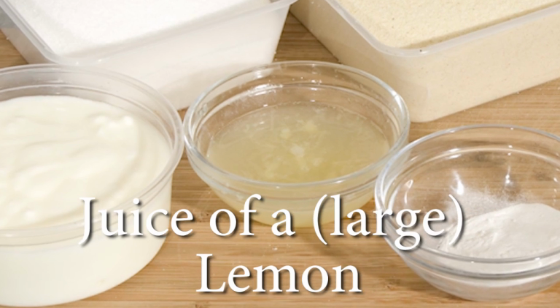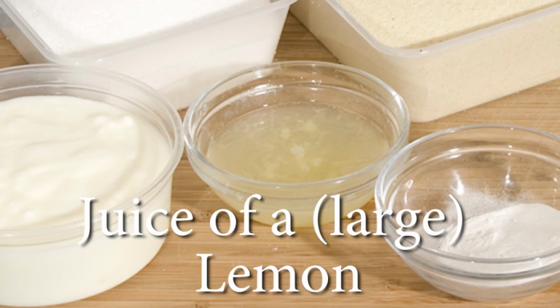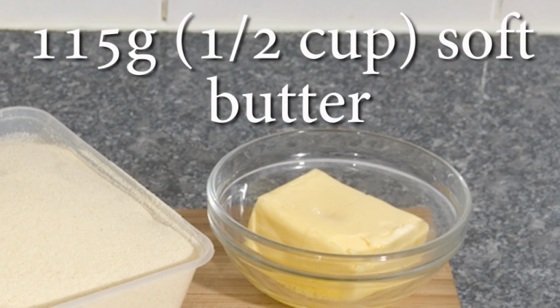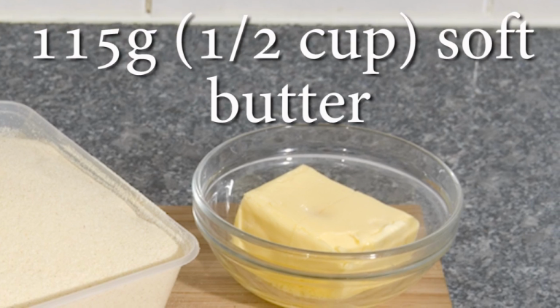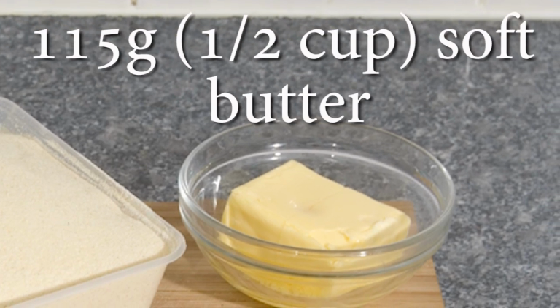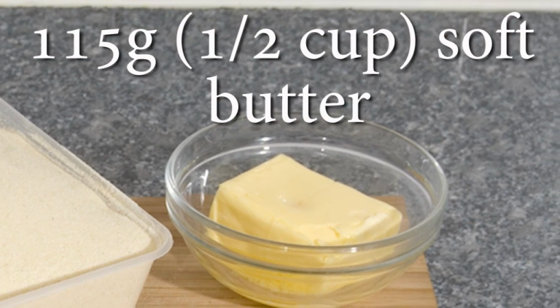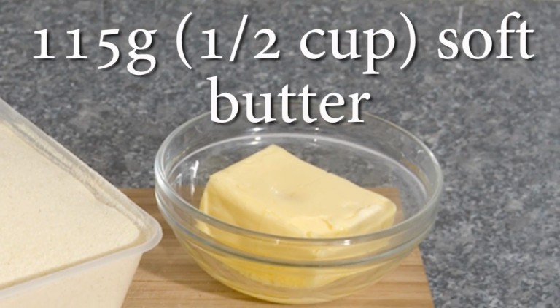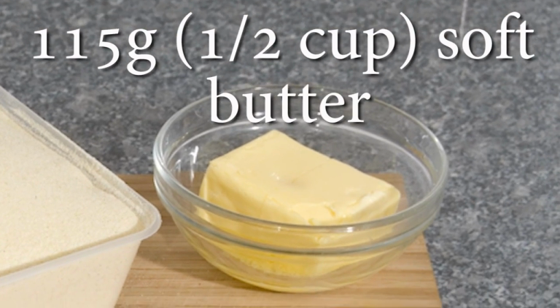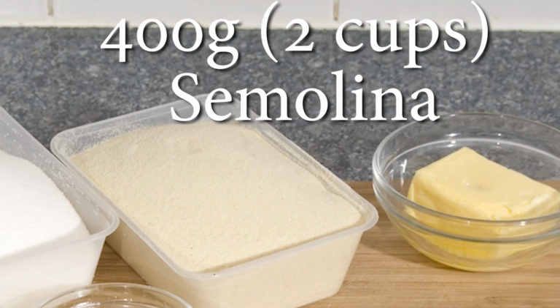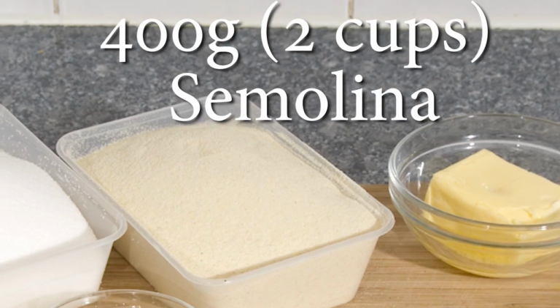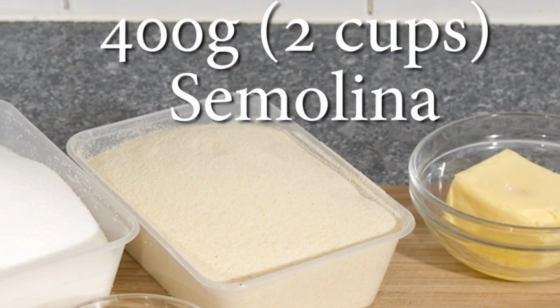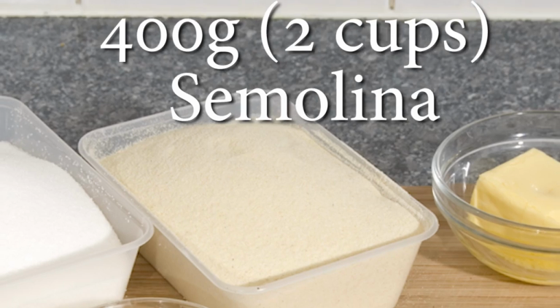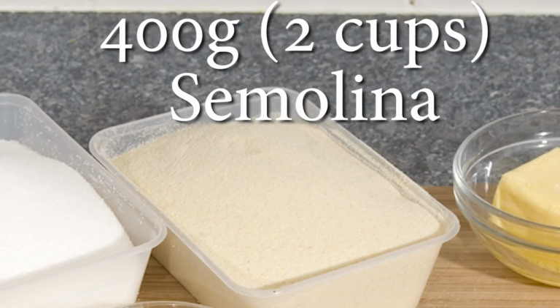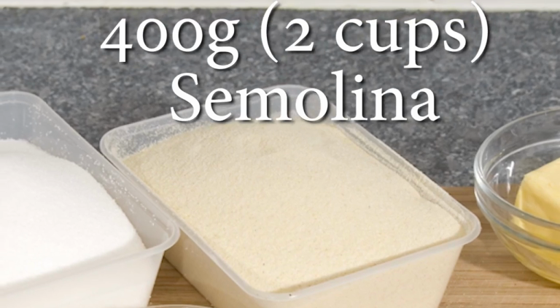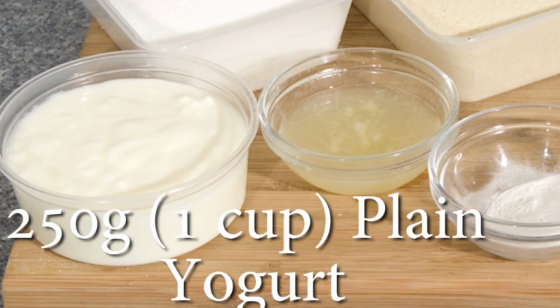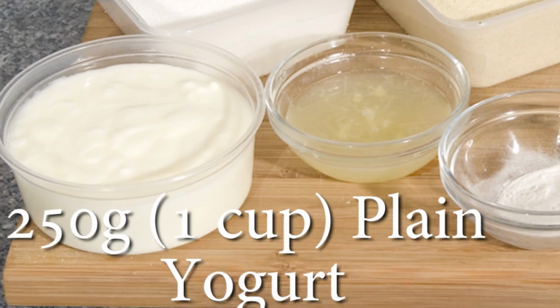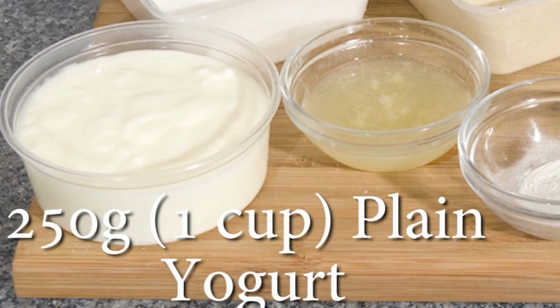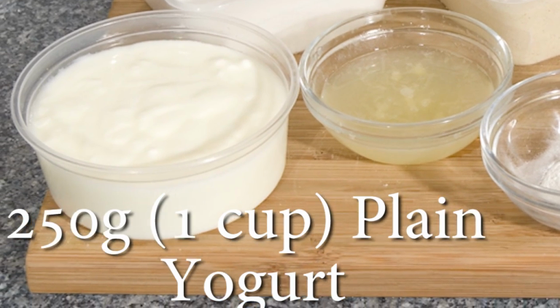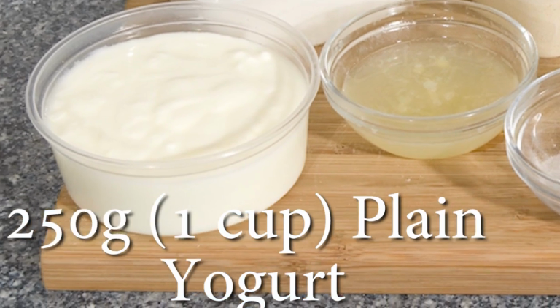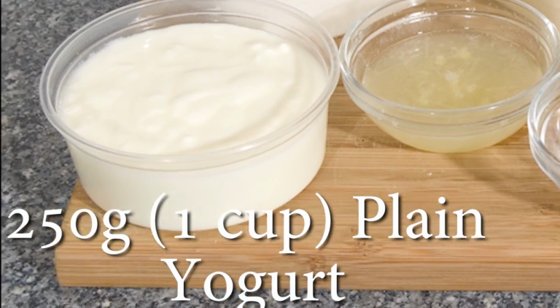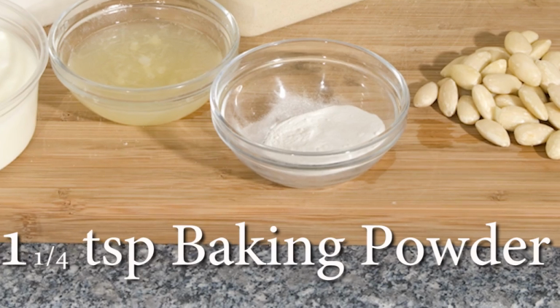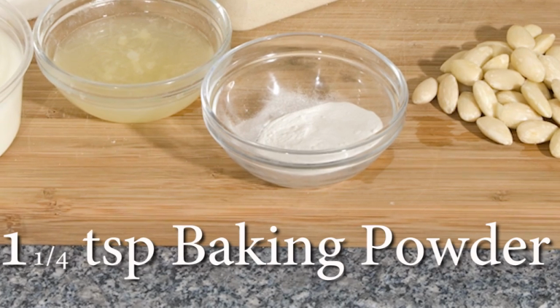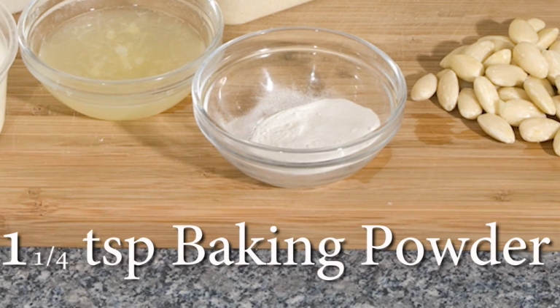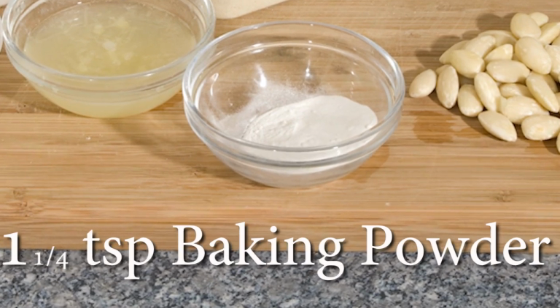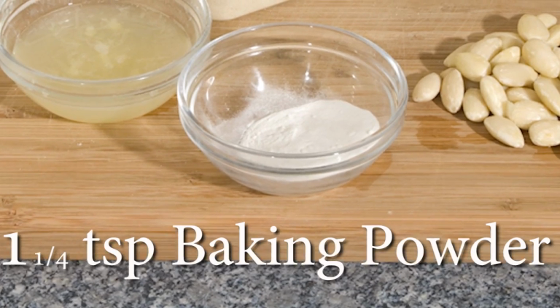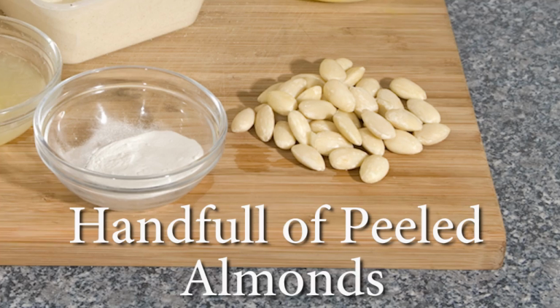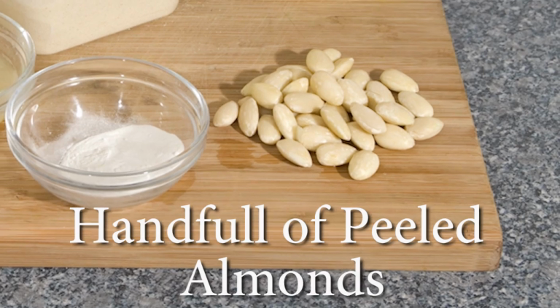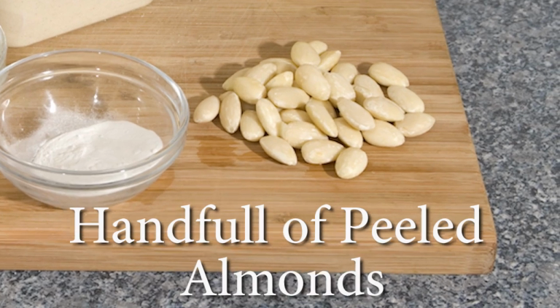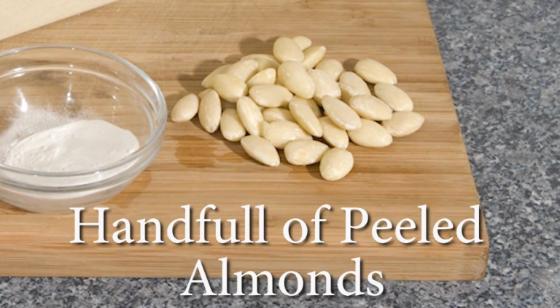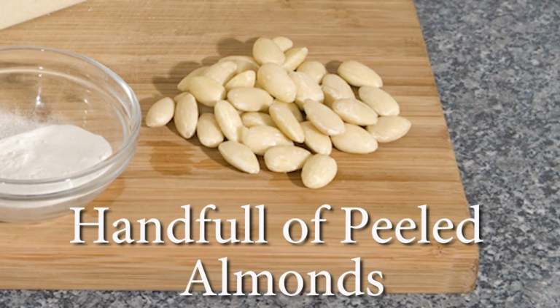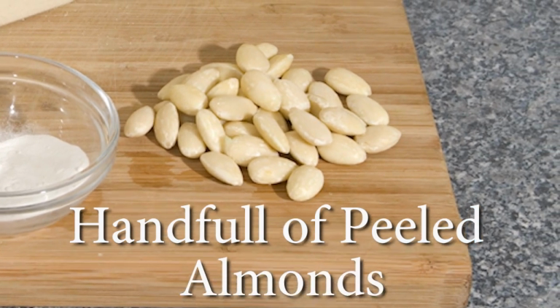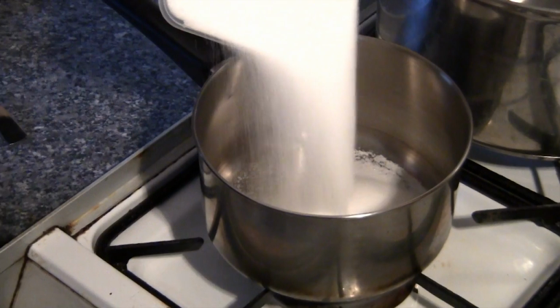The rest of the ingredients you'll need are 115g of soft butter, 400g of semolina, 250g of plain yoghurt, 1¼ tsp of baking powder, and a handful of peeled almonds.